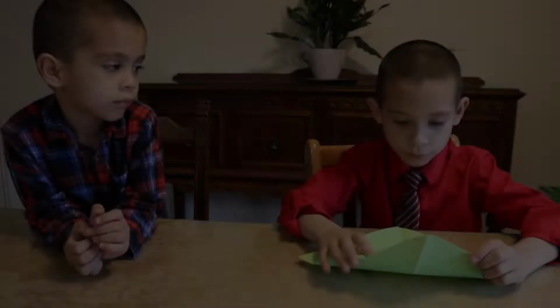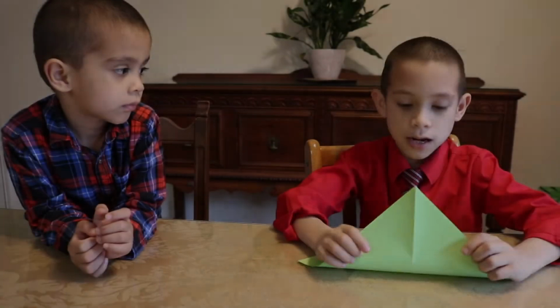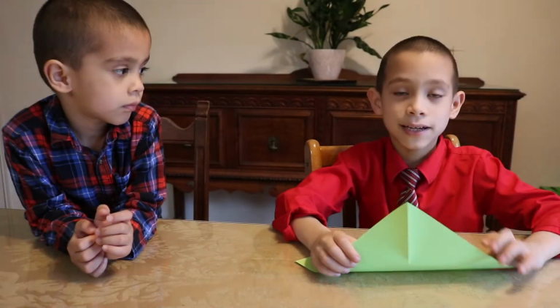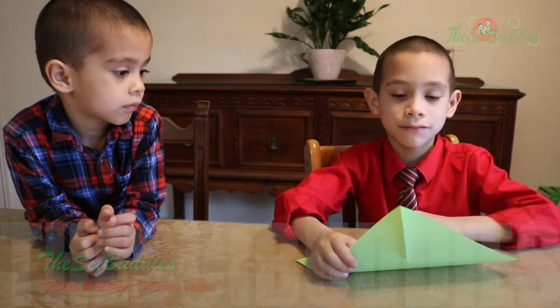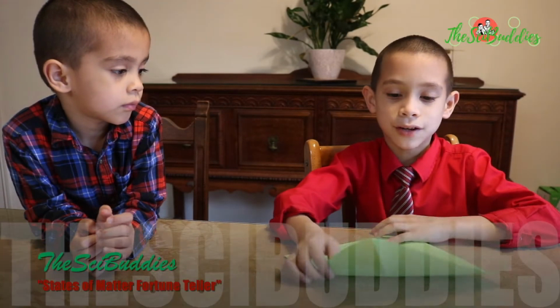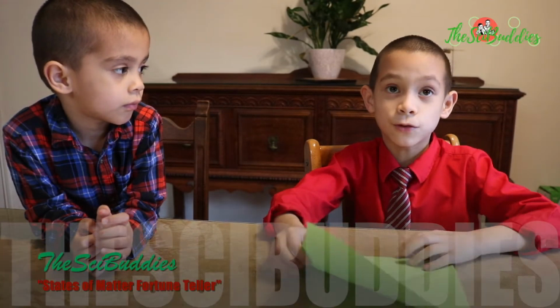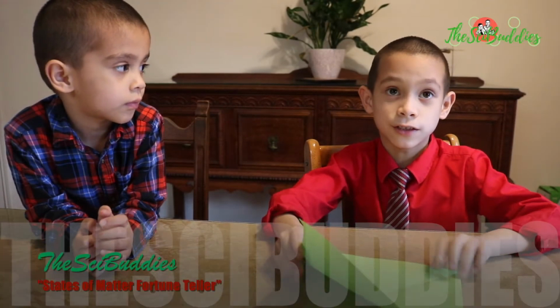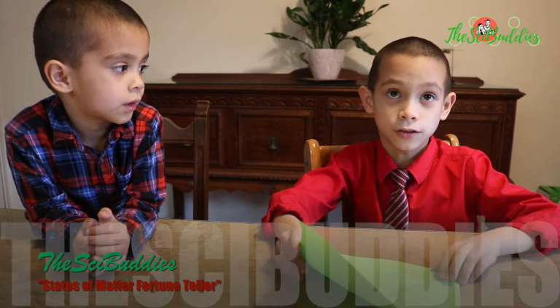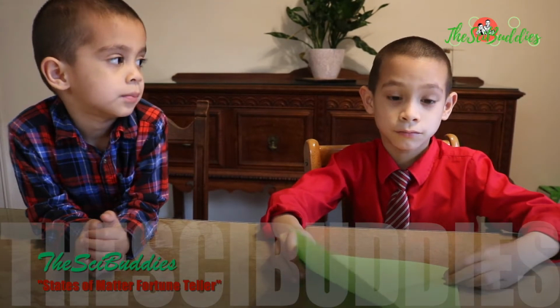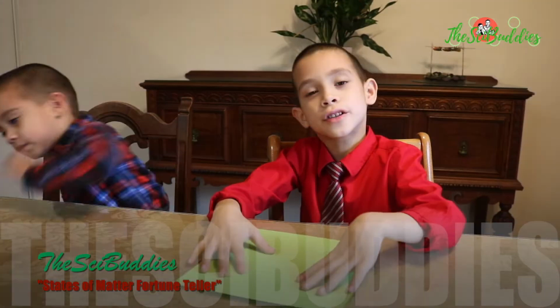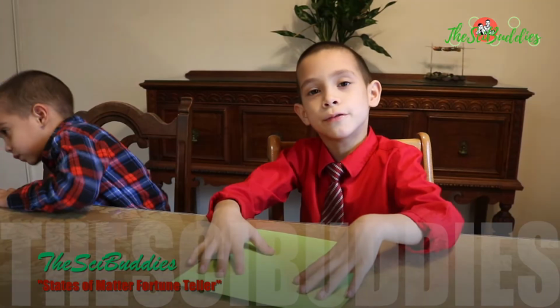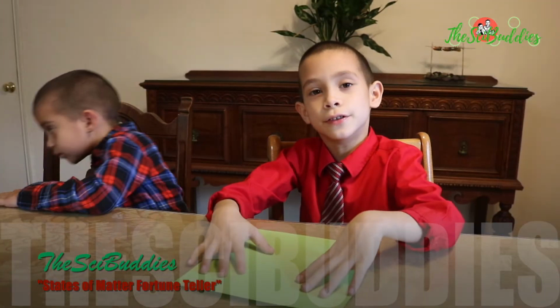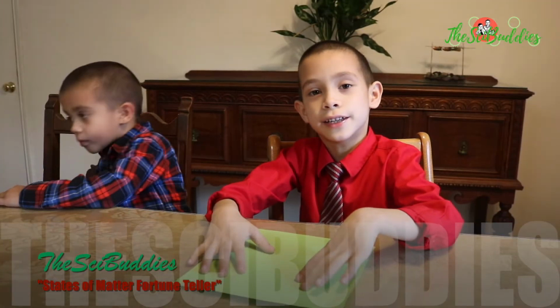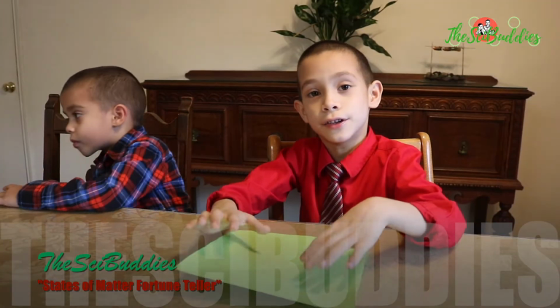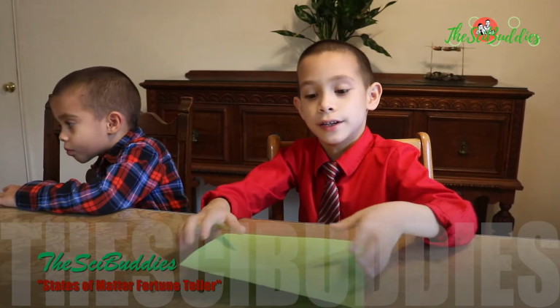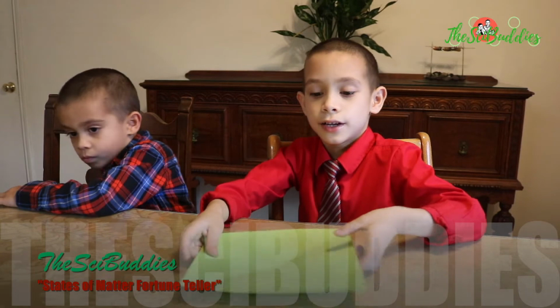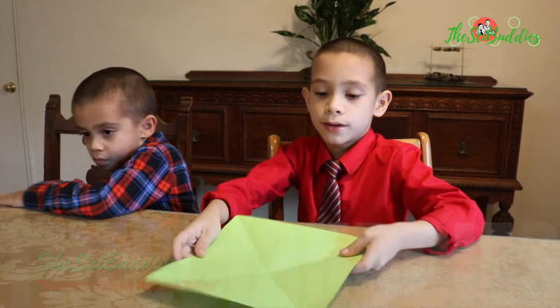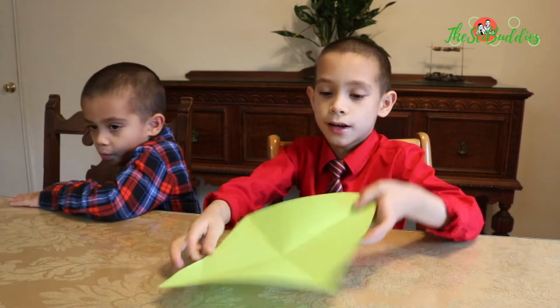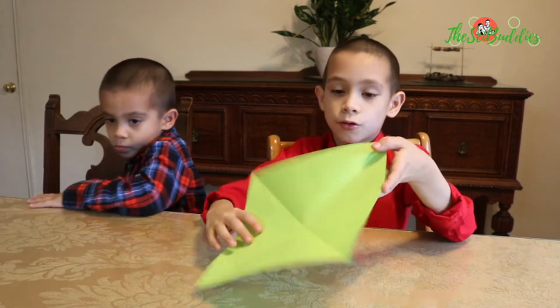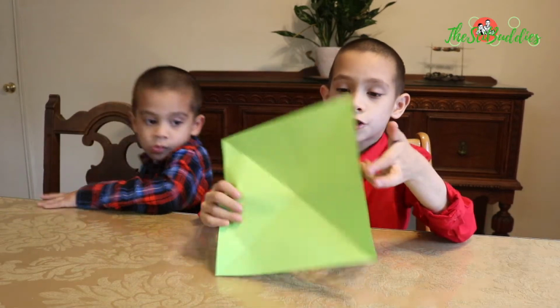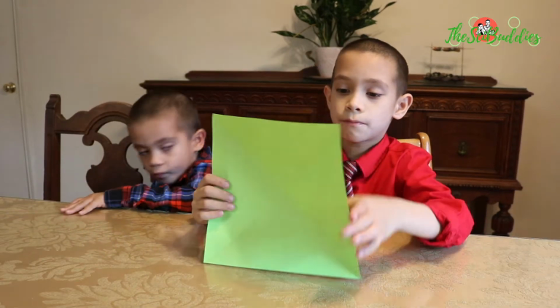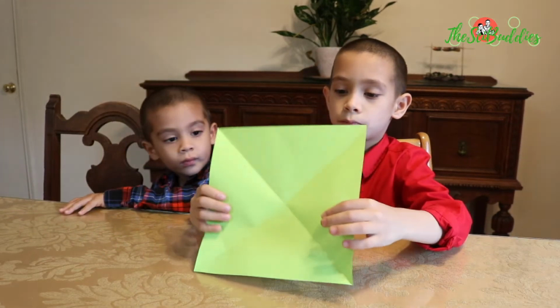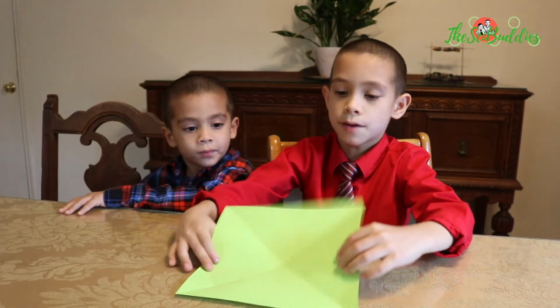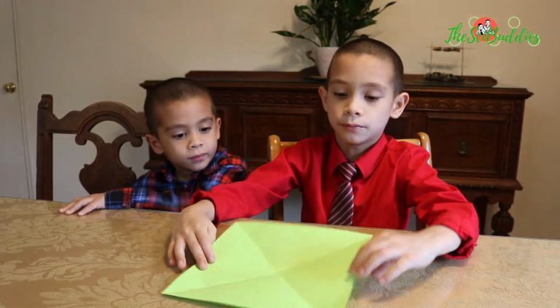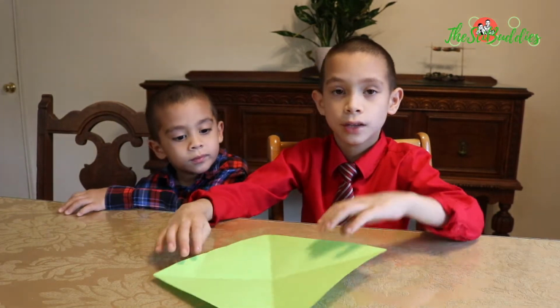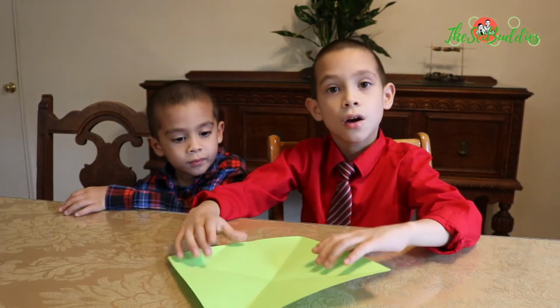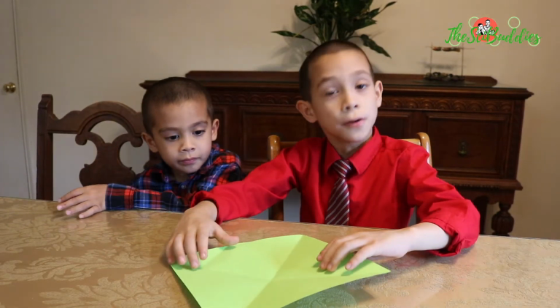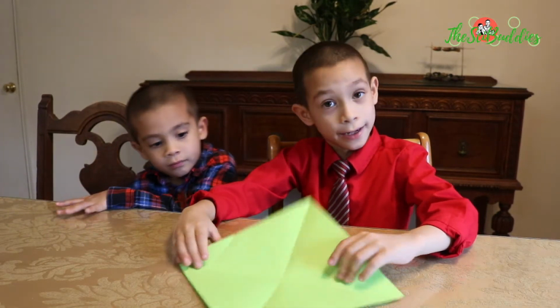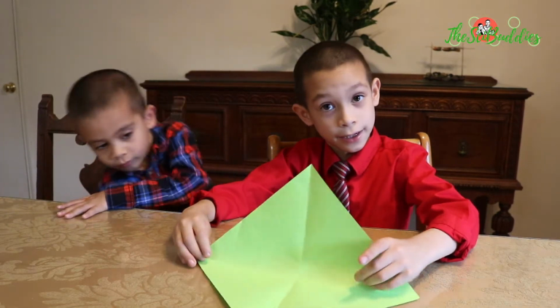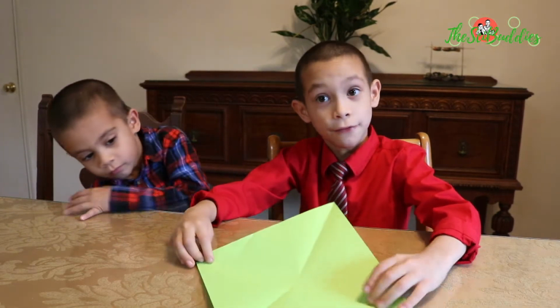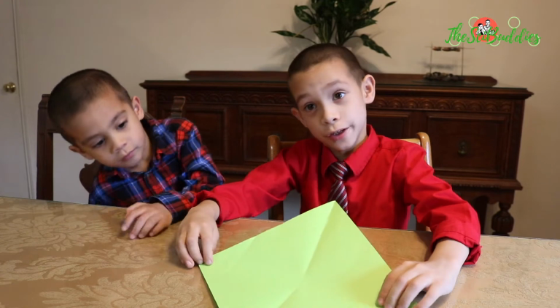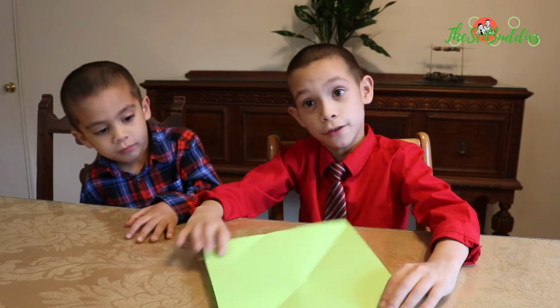I'm making a fortune teller. What you'll need to do is get a square shaped paper. What we're making is a fortune teller.